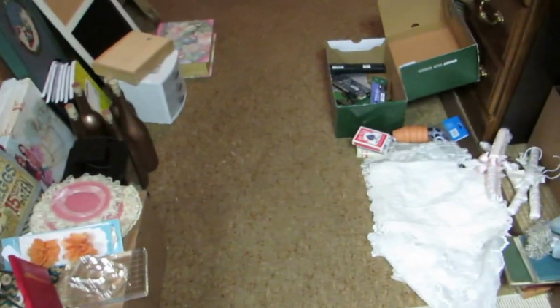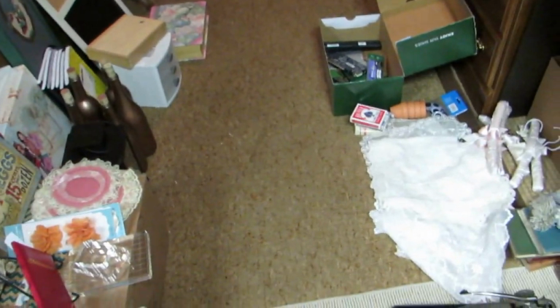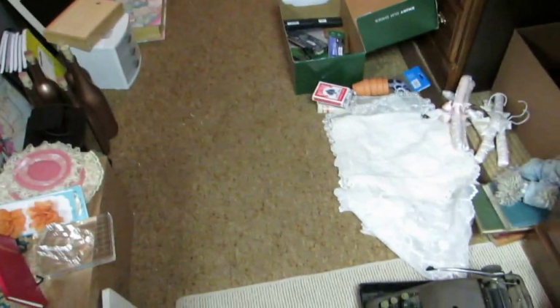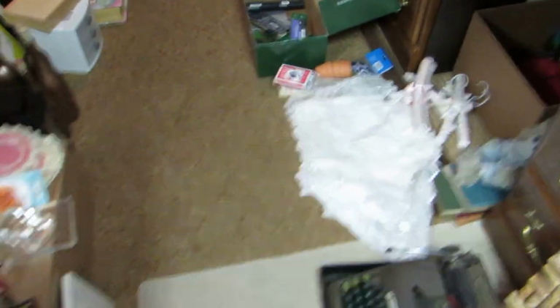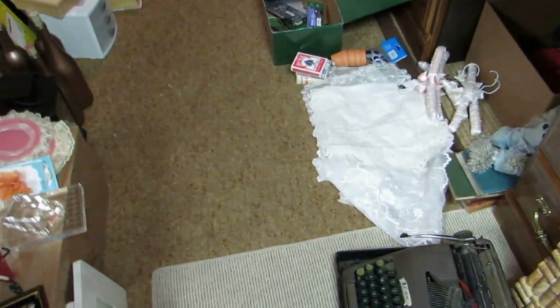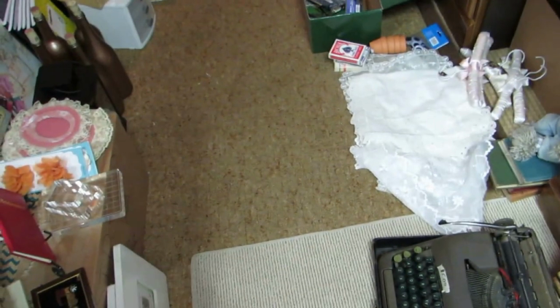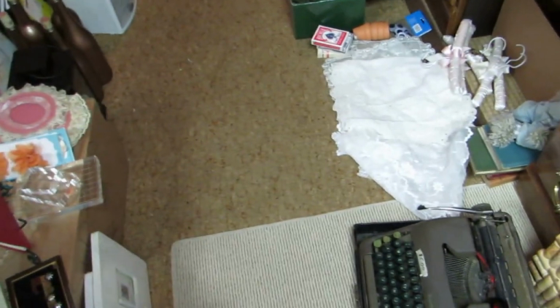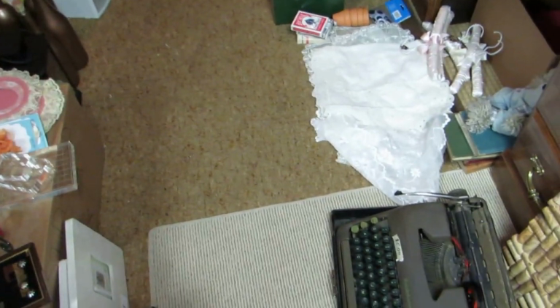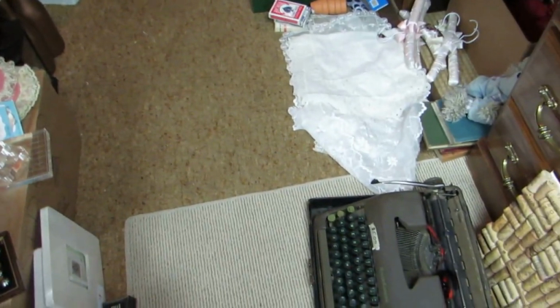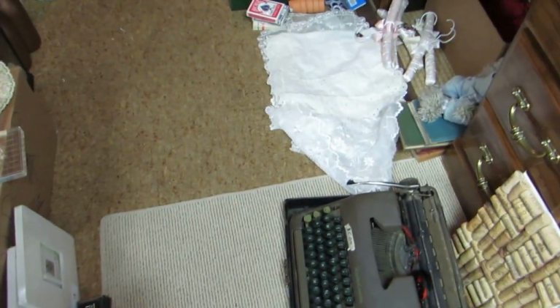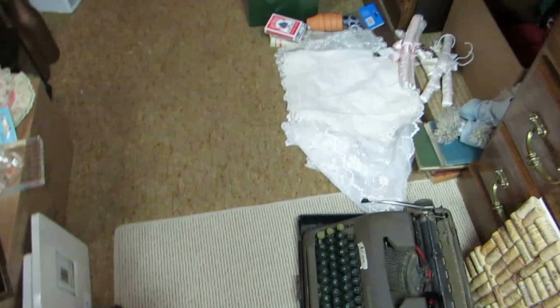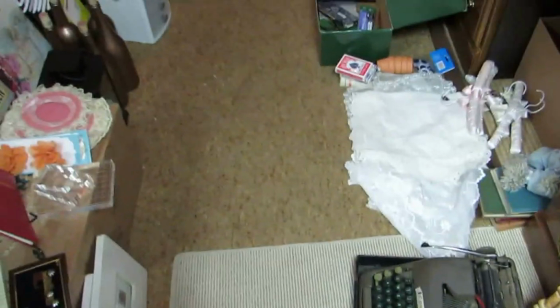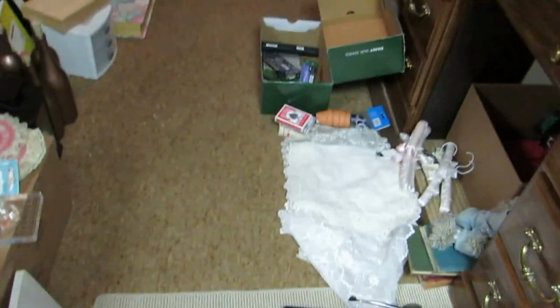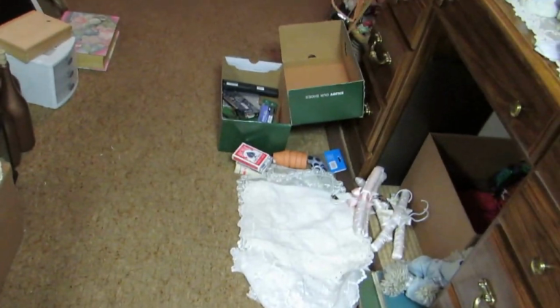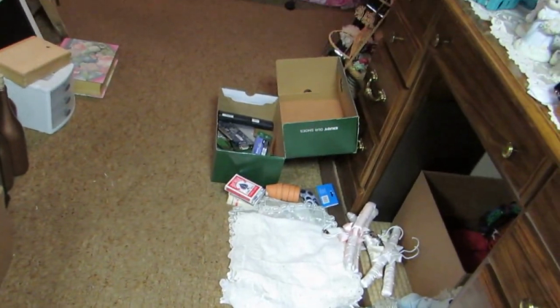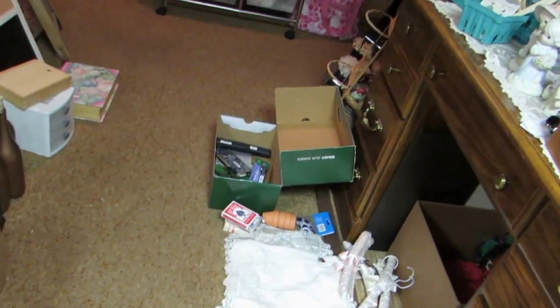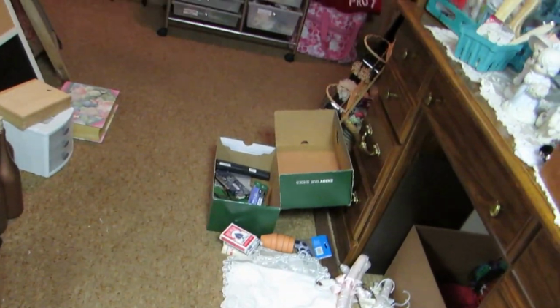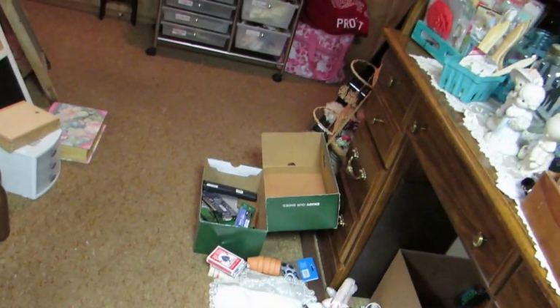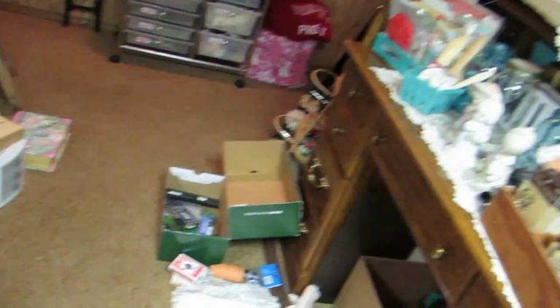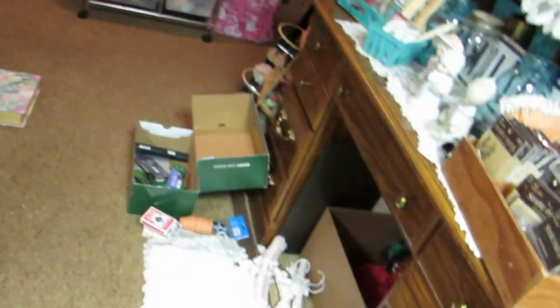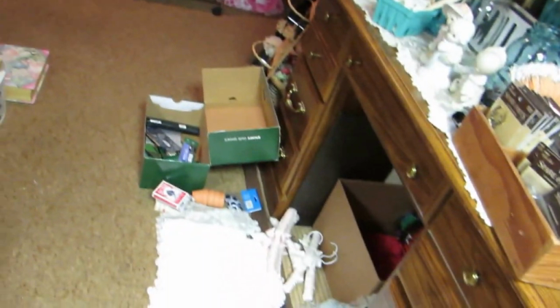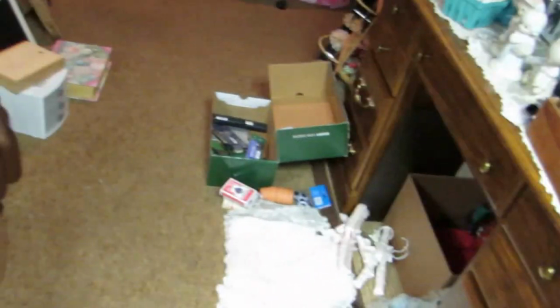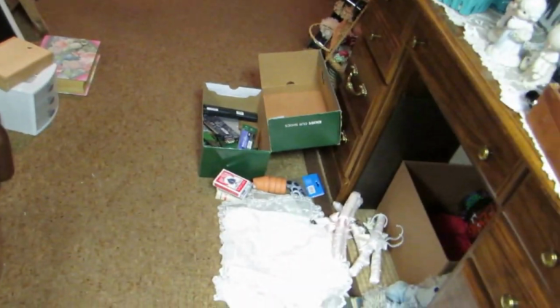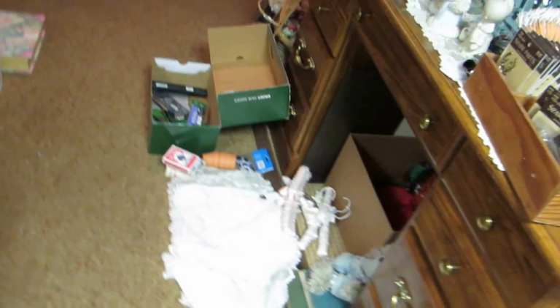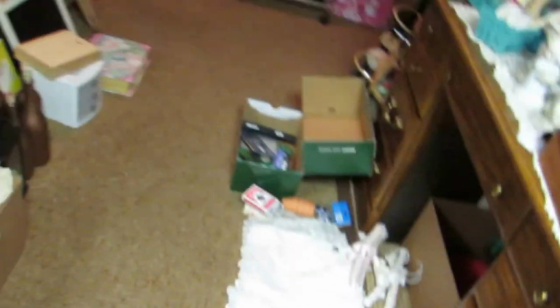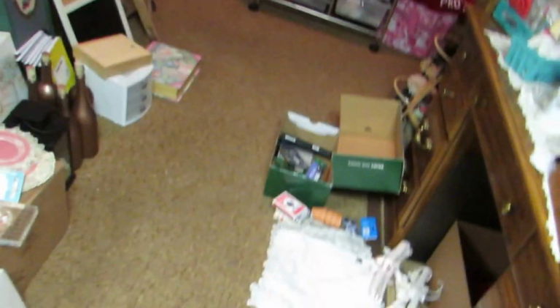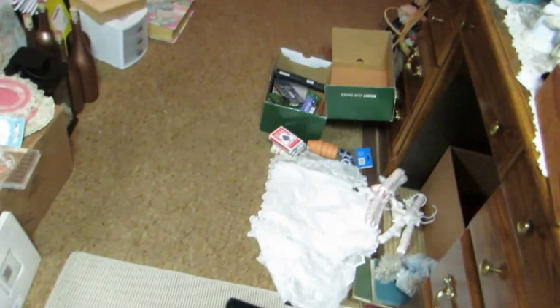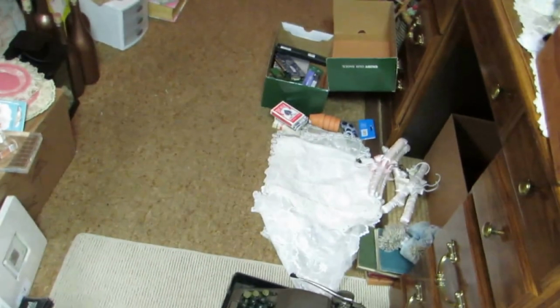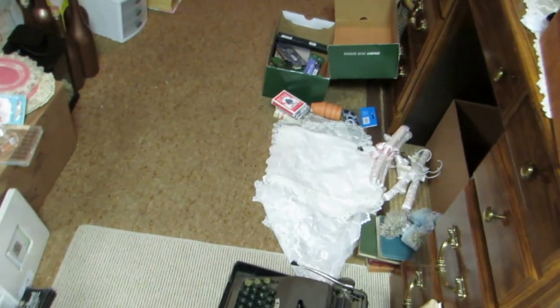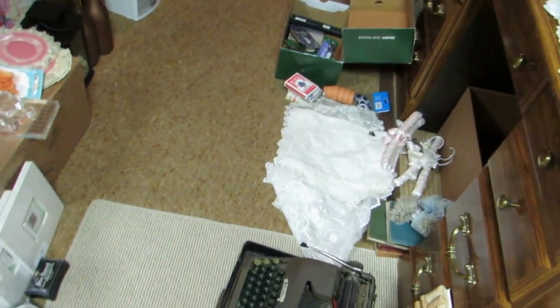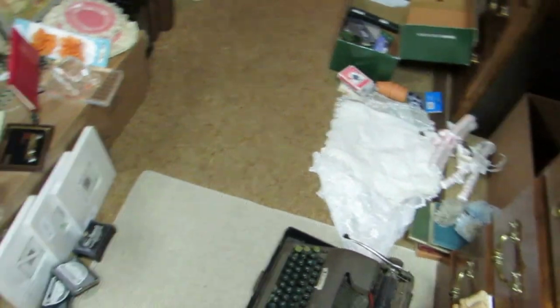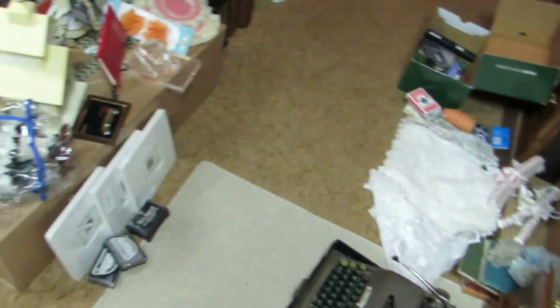Hi y'all, it's Bryn with Bryn's Creations. I have a pretty good yard sale haul to share with you. I got some really good deals. Everything adds up and I did spend some money, but I got some pretty amazing deals.